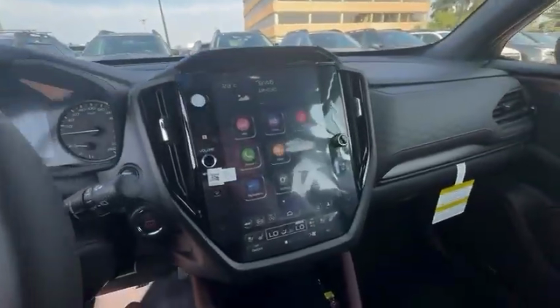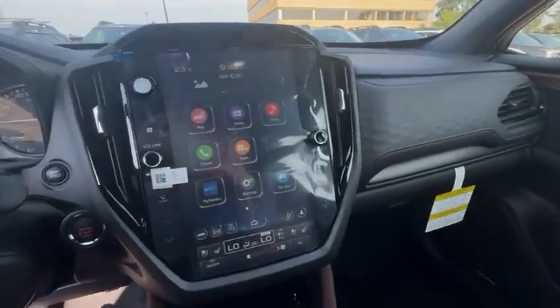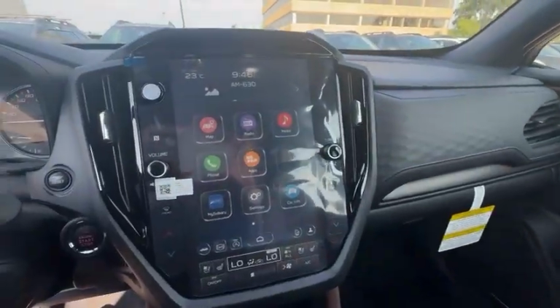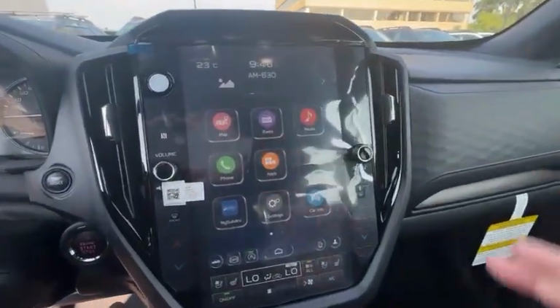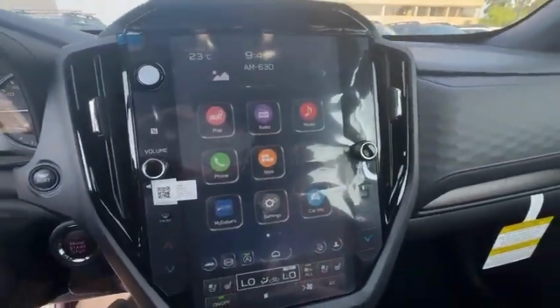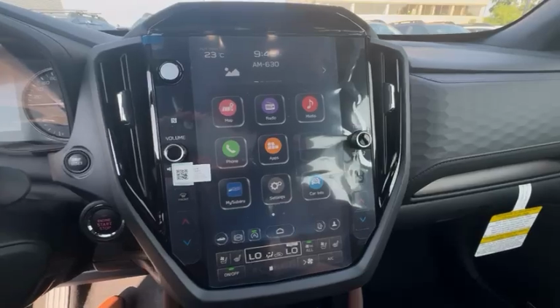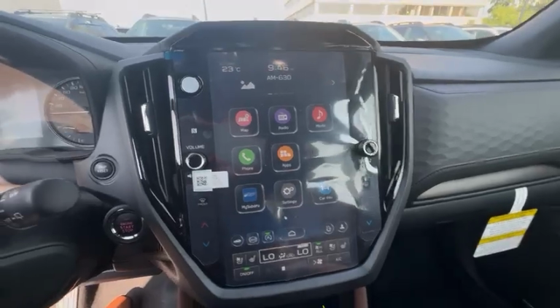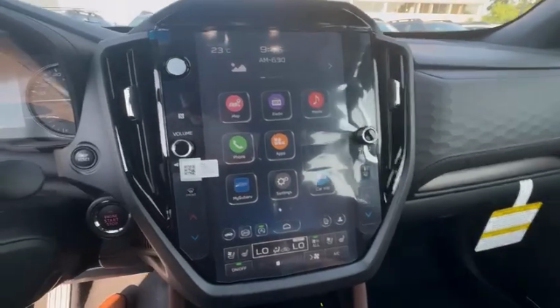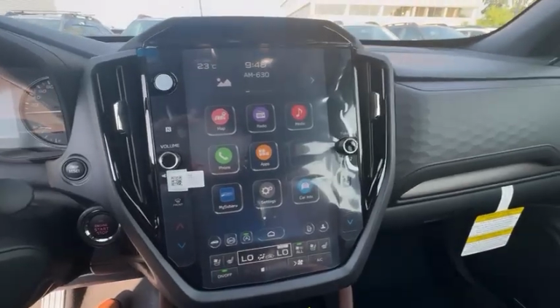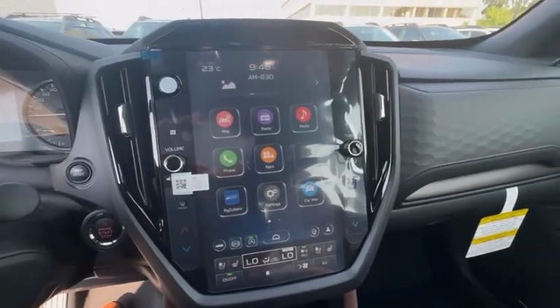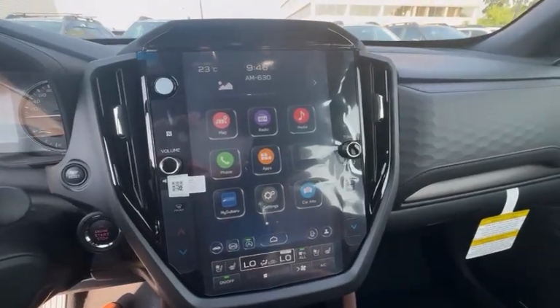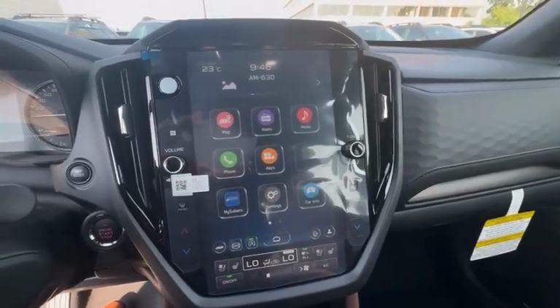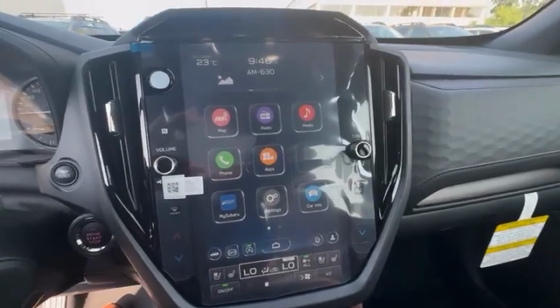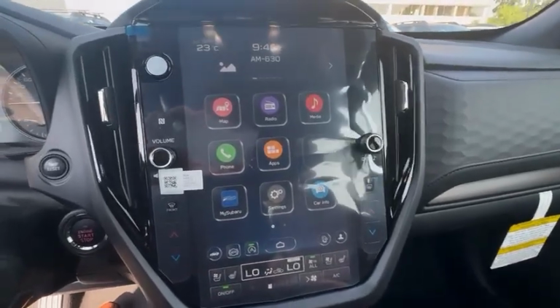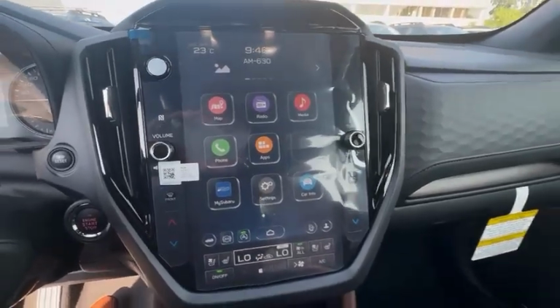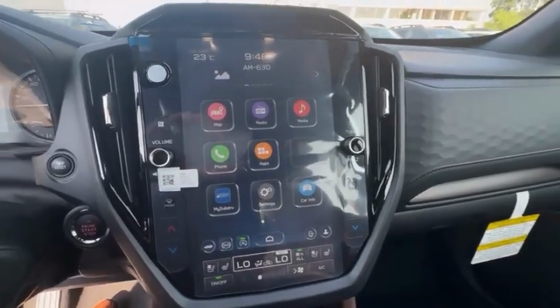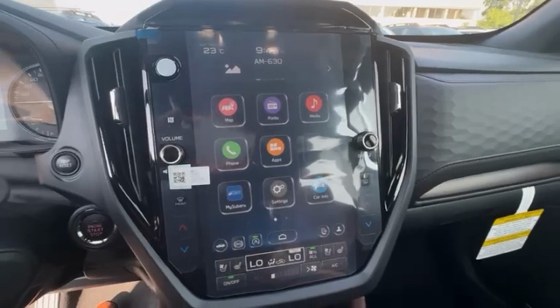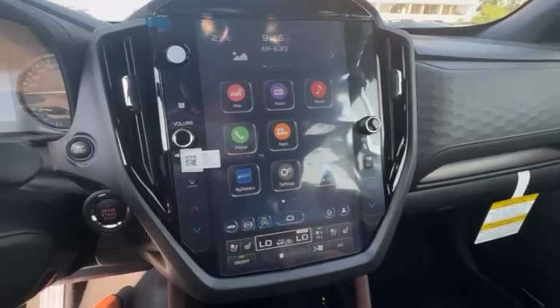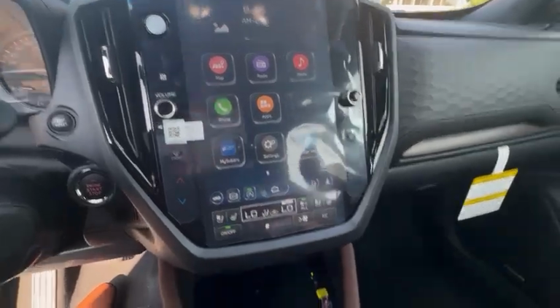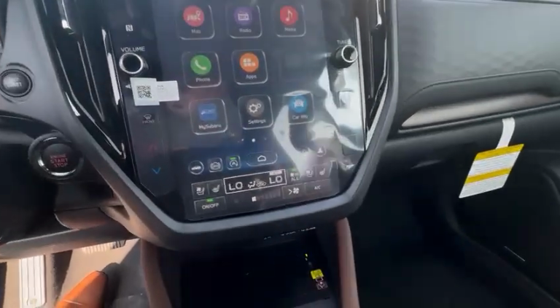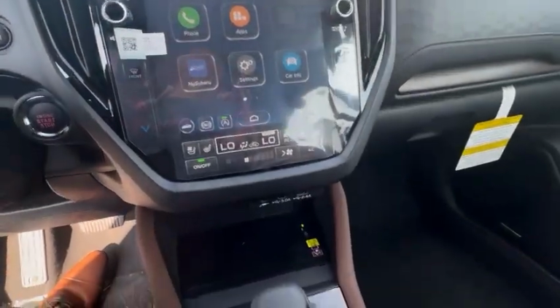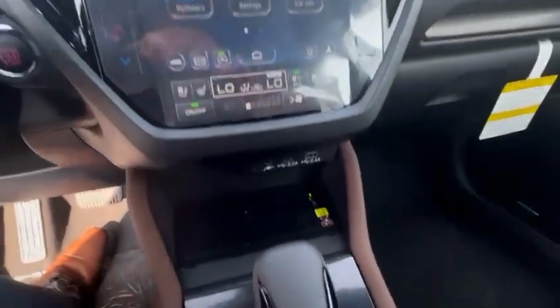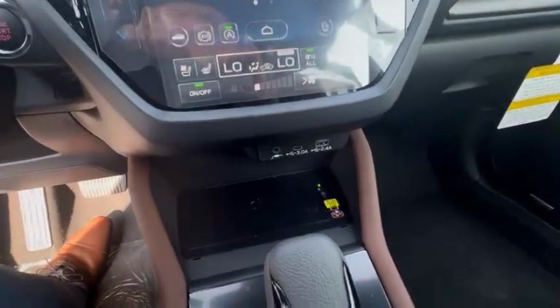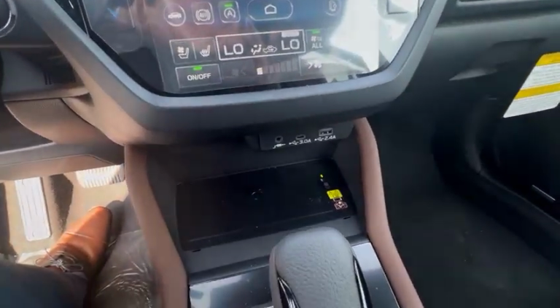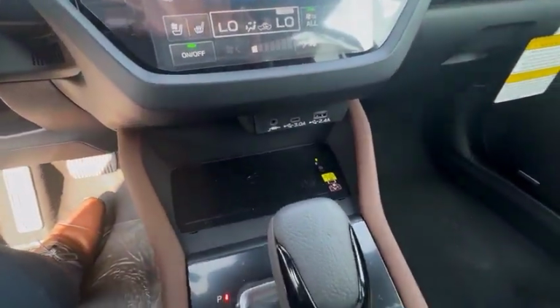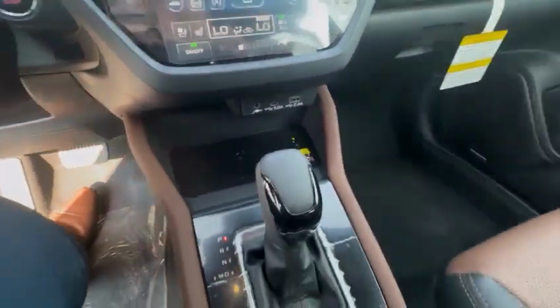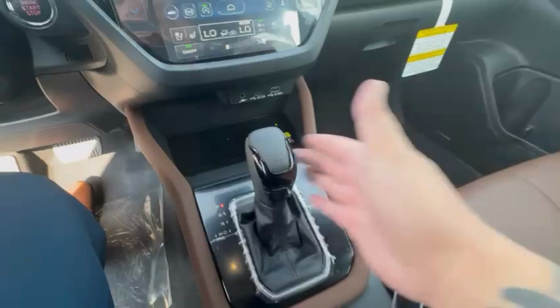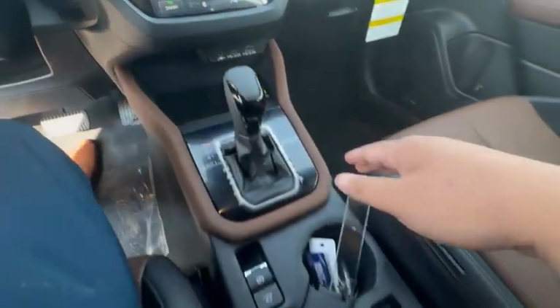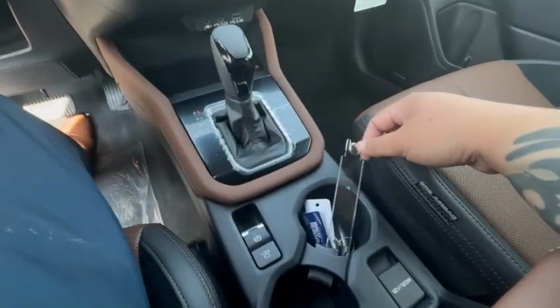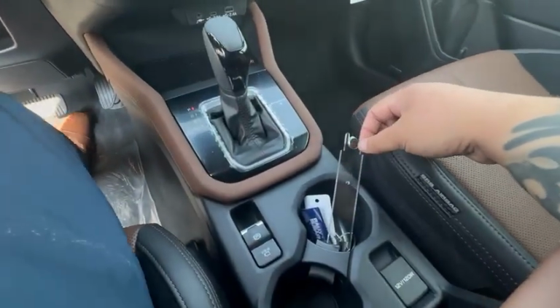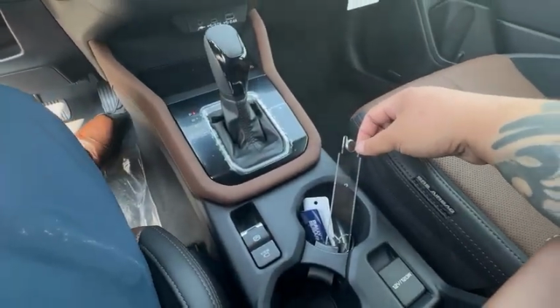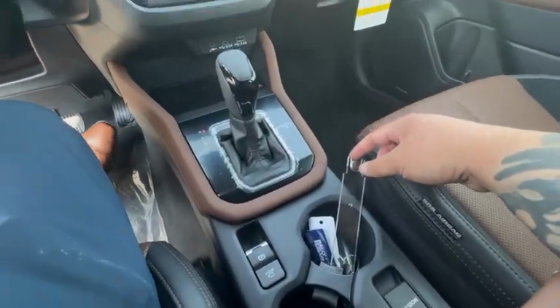11.6-inch touch screen display as you can see here. It's gonna have built-in navigation, wireless Apple CarPlay, and Android Auto as well. Wireless charging pad, automatic transmission, and electronic park brake.